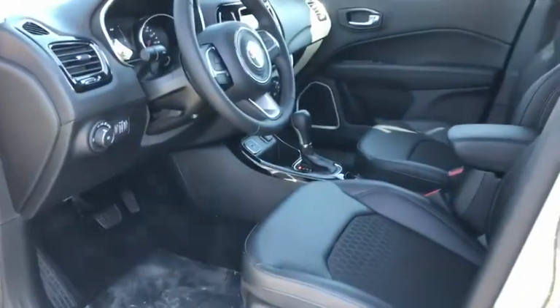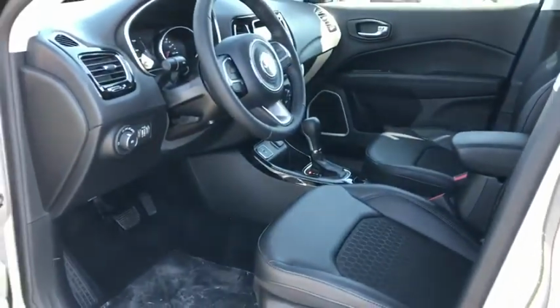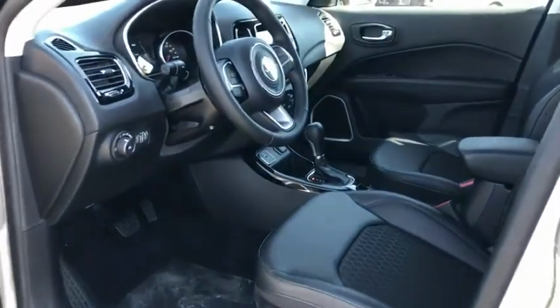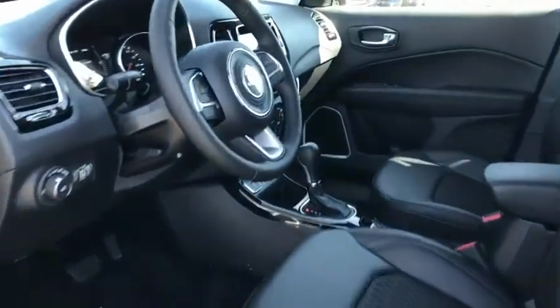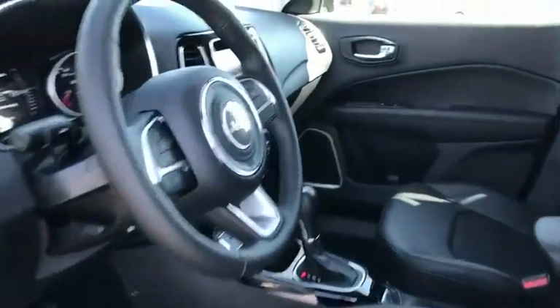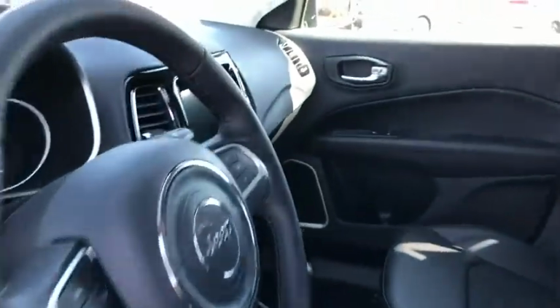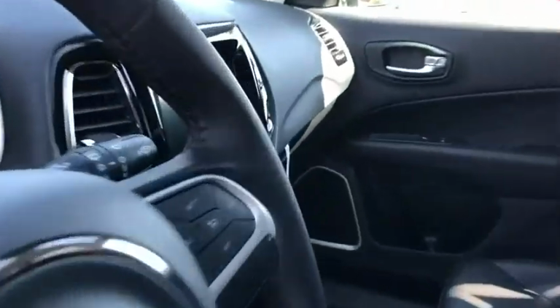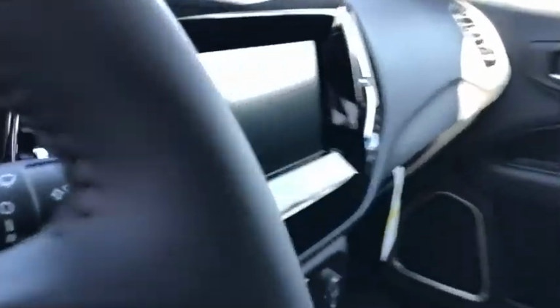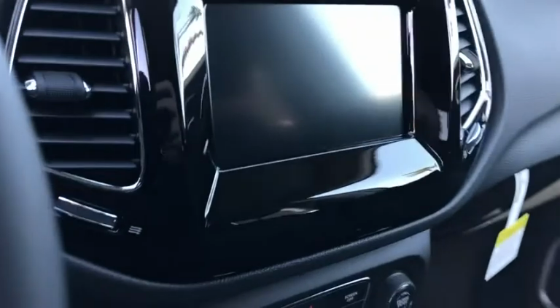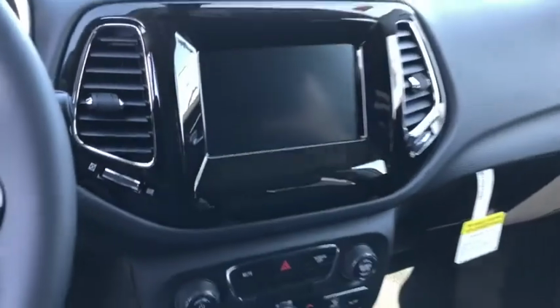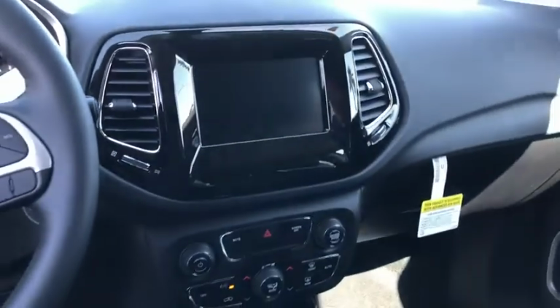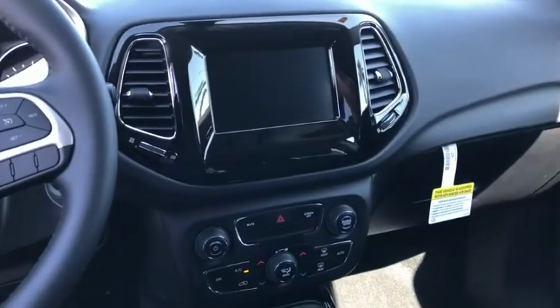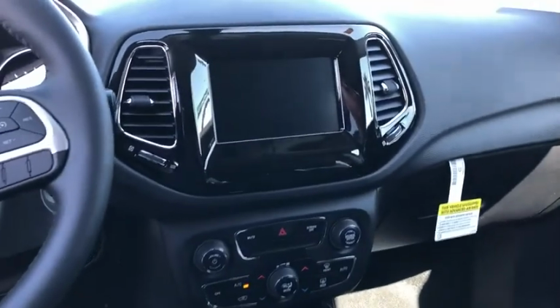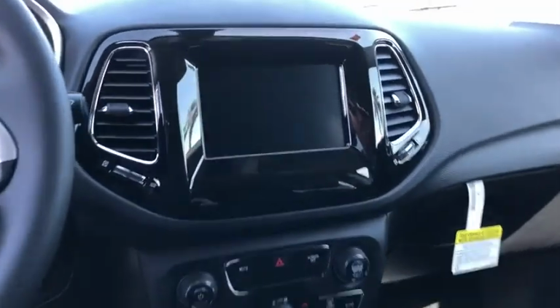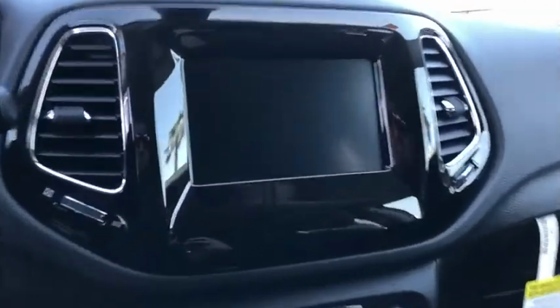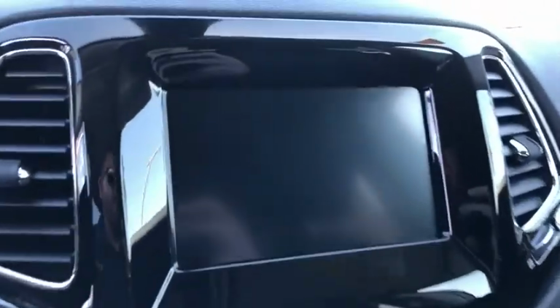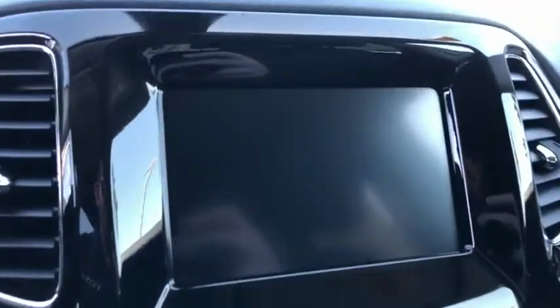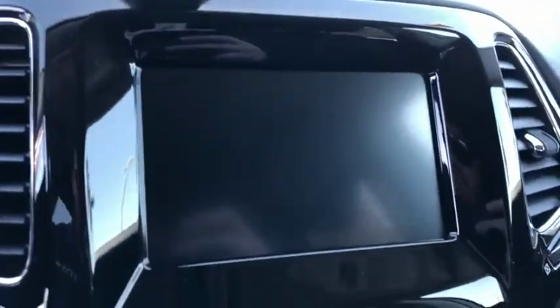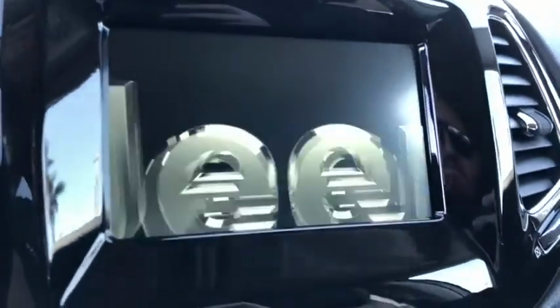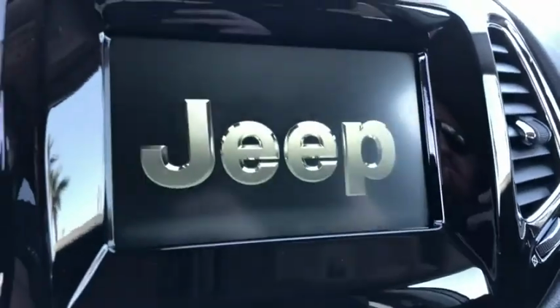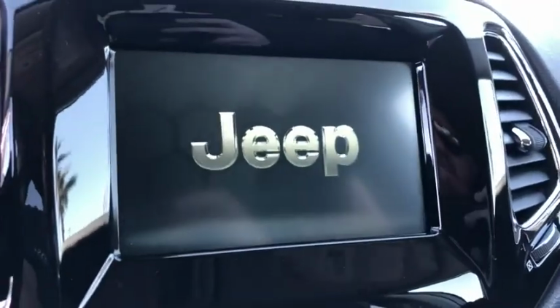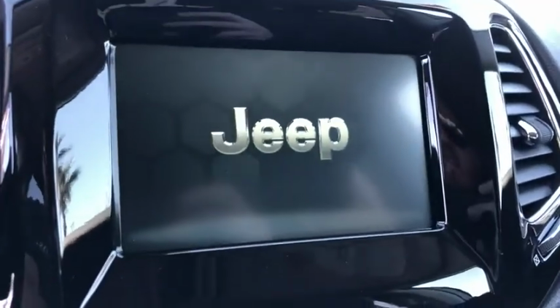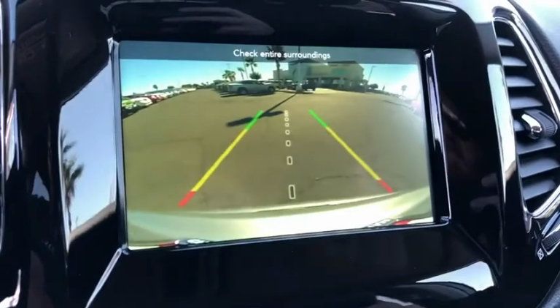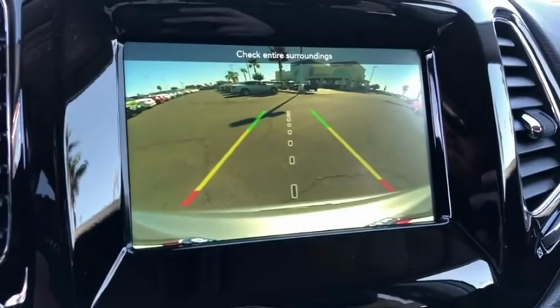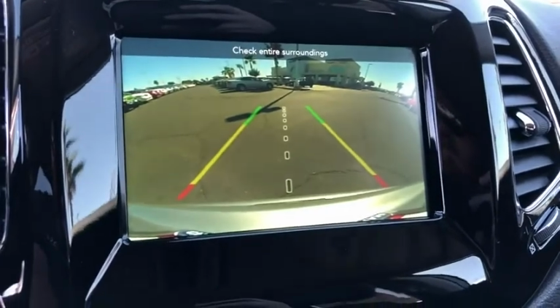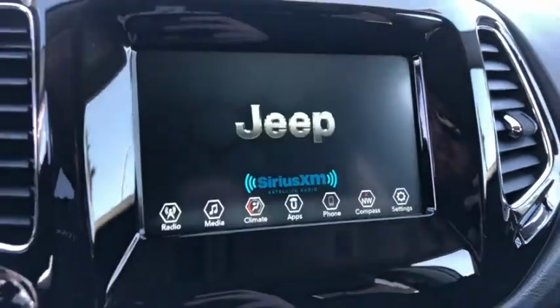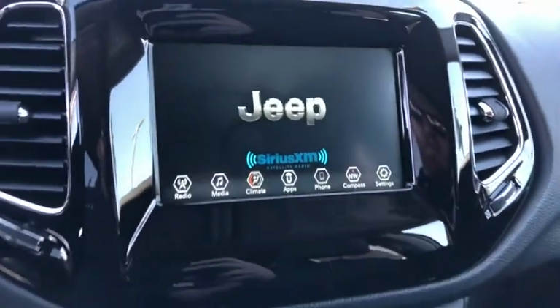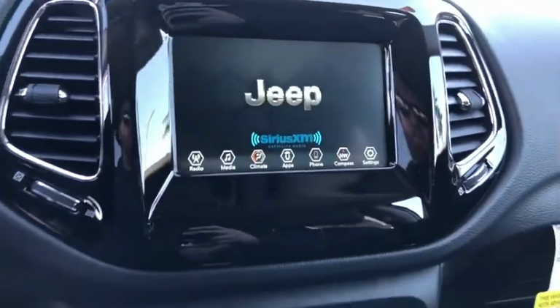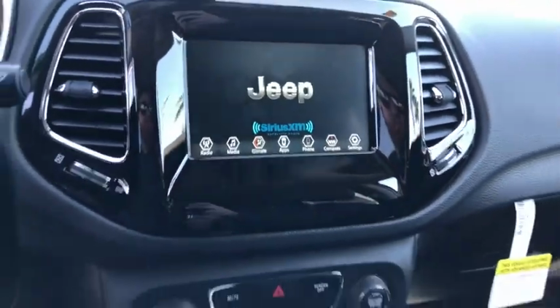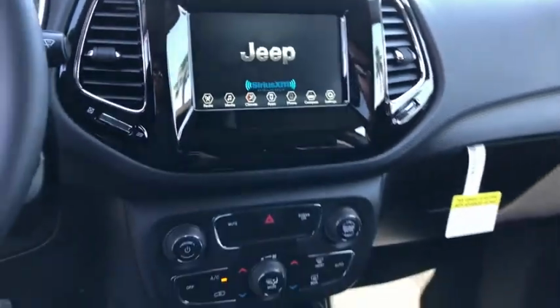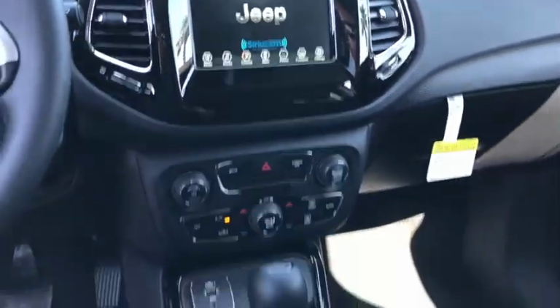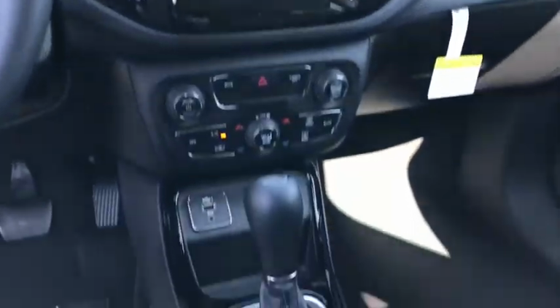dual airbags, alloy wheels, power steering, four-wheel disc brakes, center armrest, rear window defroster, trip computer, power windows, electronic stability control,